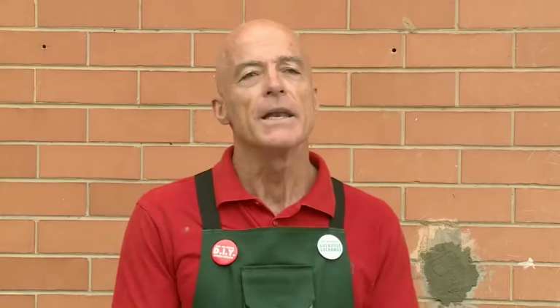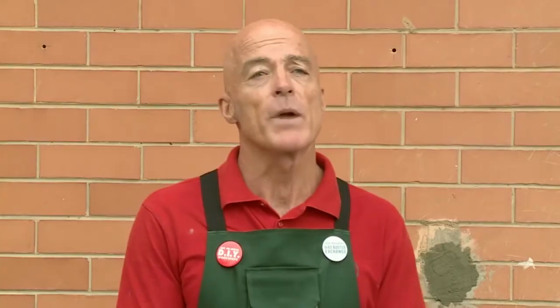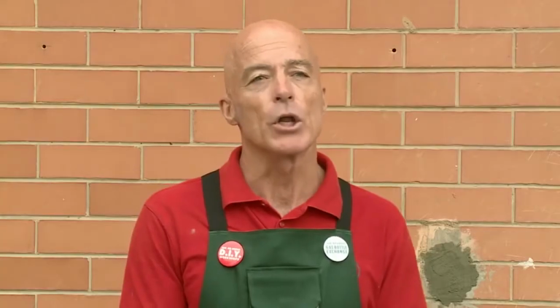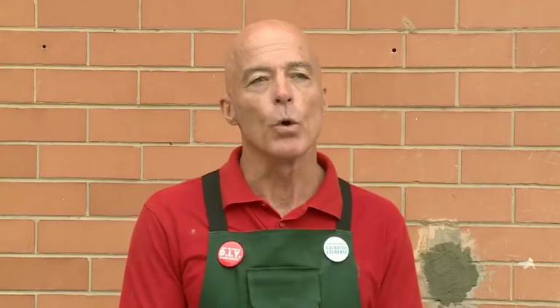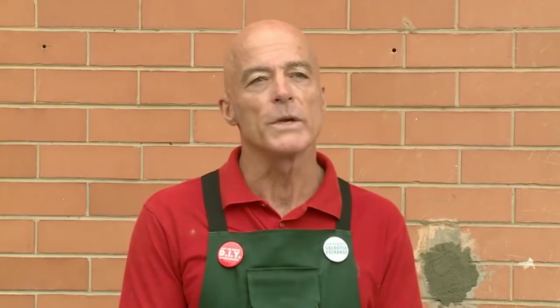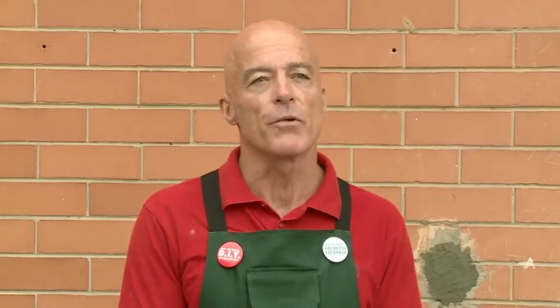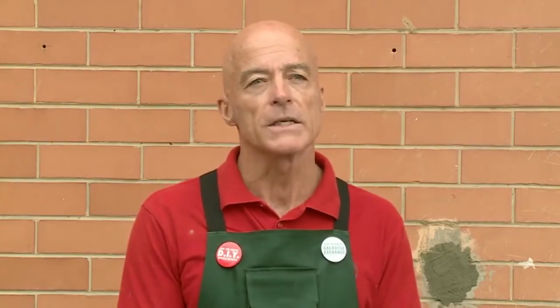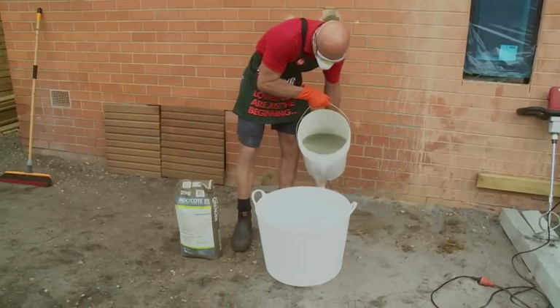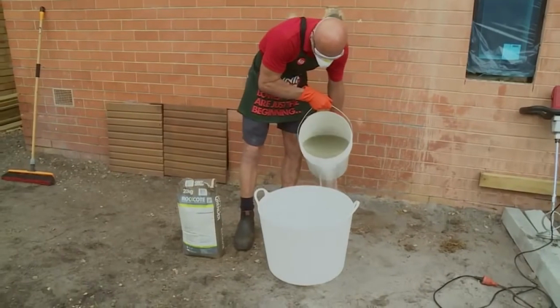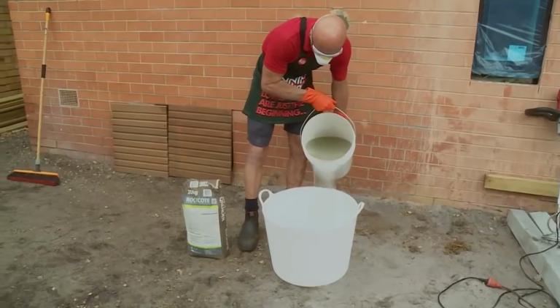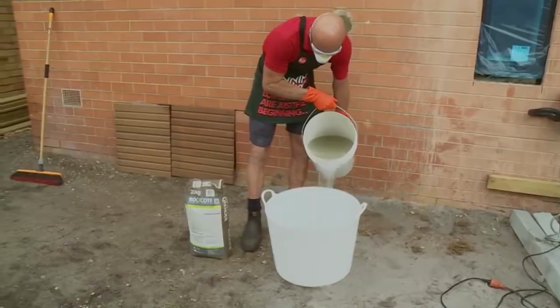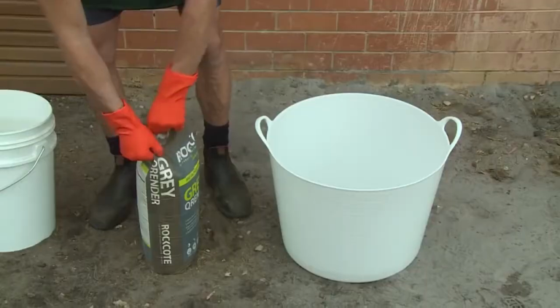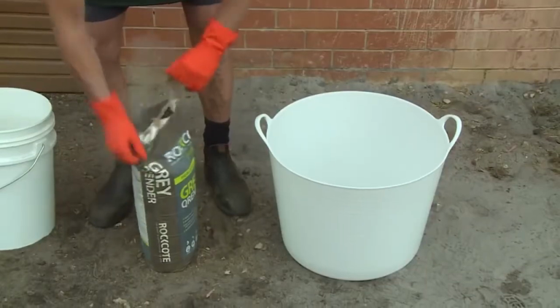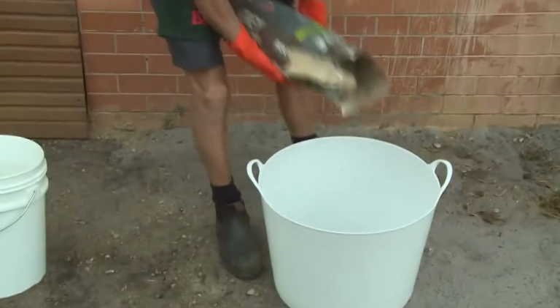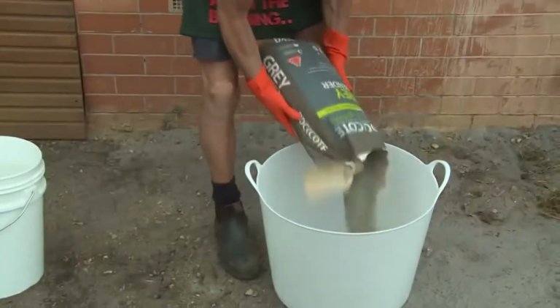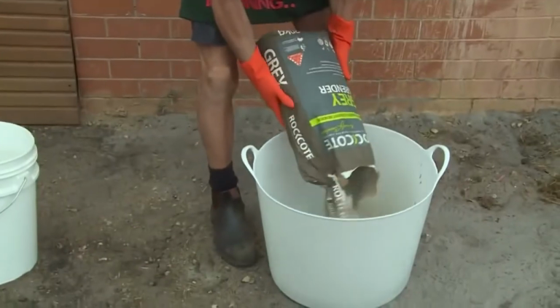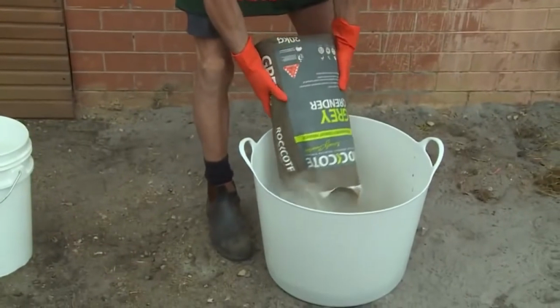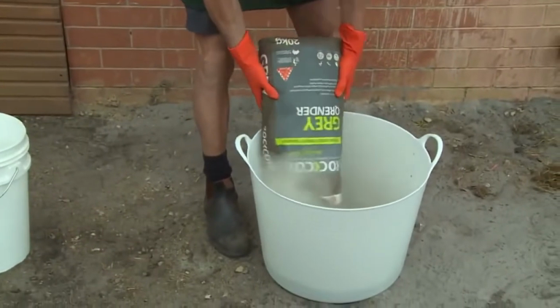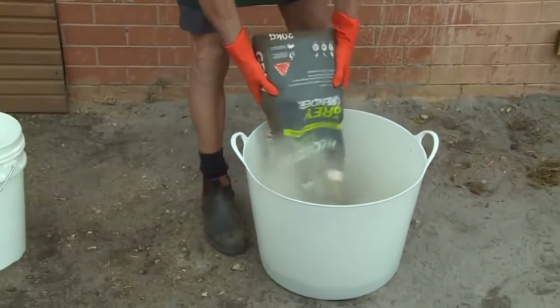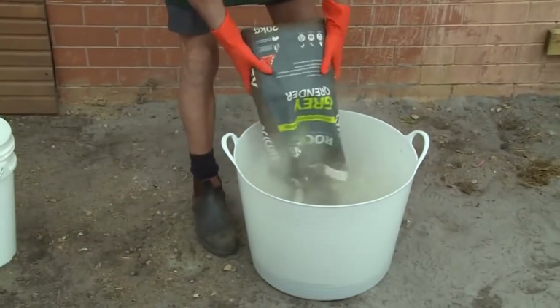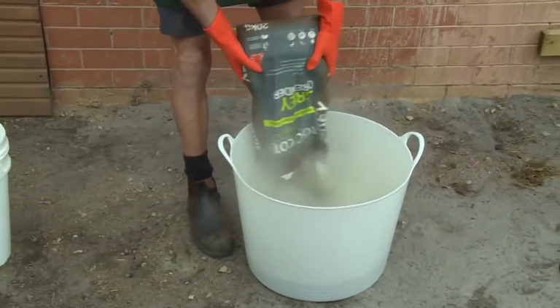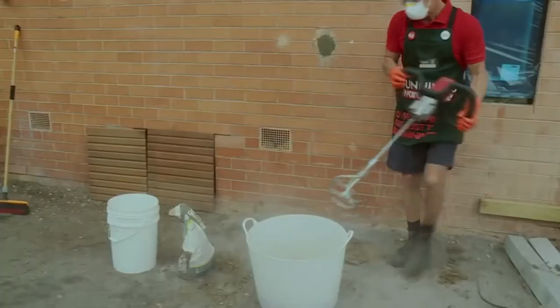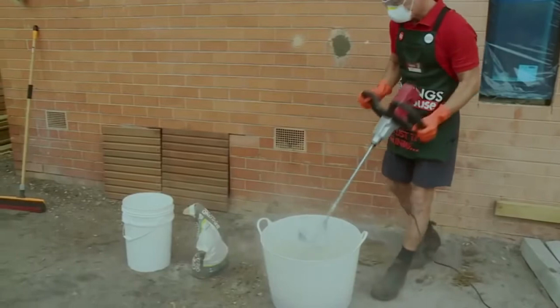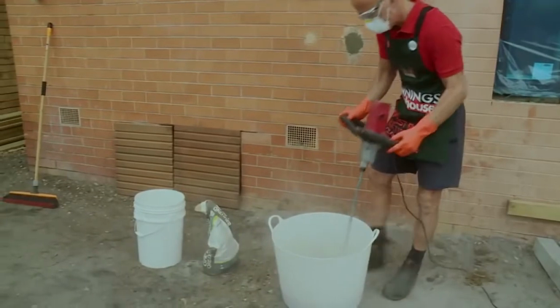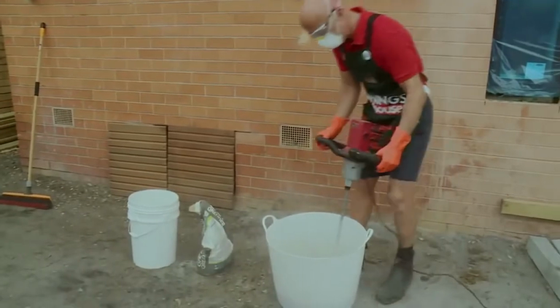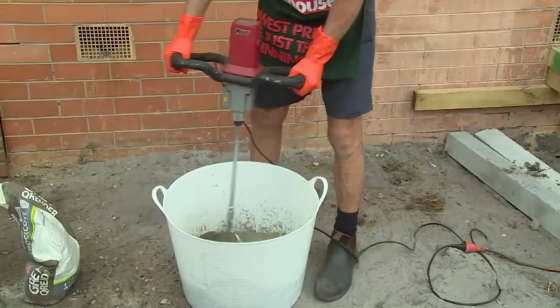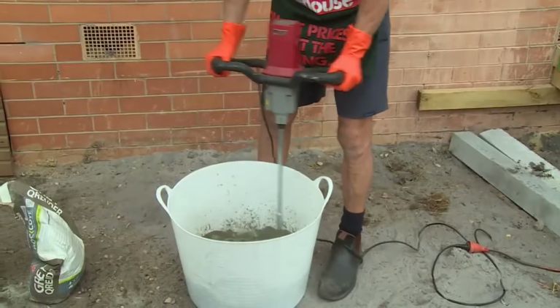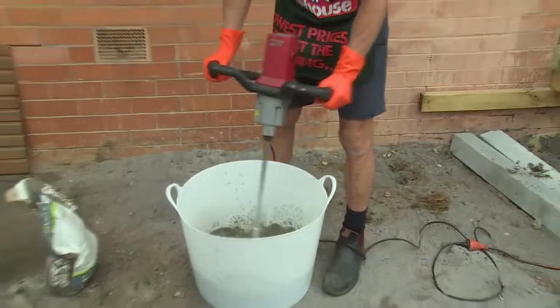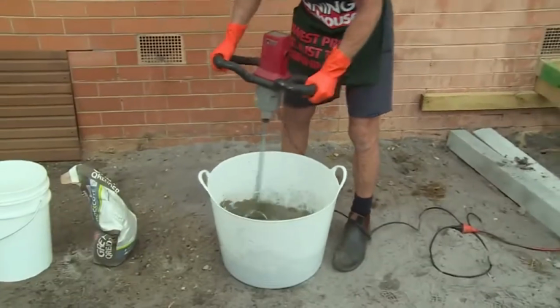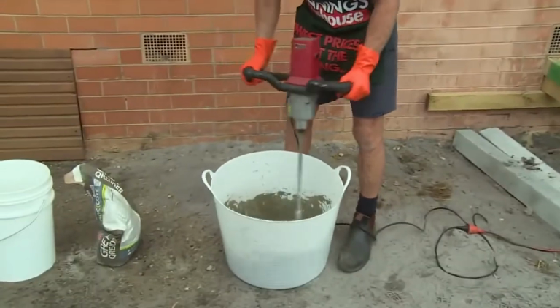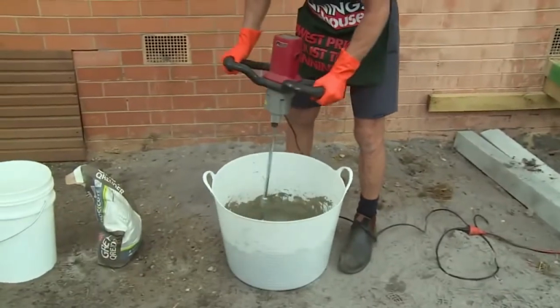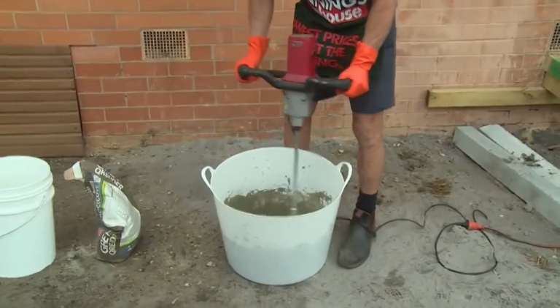Now that we've prepped and cleaned the wall, we'll mix our product. To do this, we'll add the product to some water. Just follow the instructions on the bag. I'll be using the mixing drill to mix the product and try to get a toothpaste consistency.